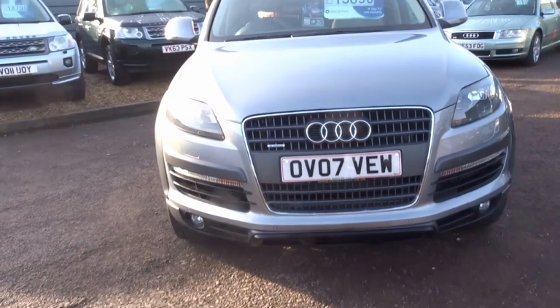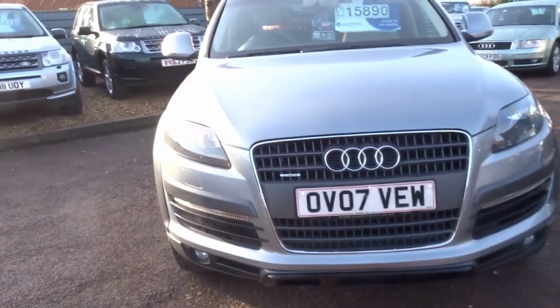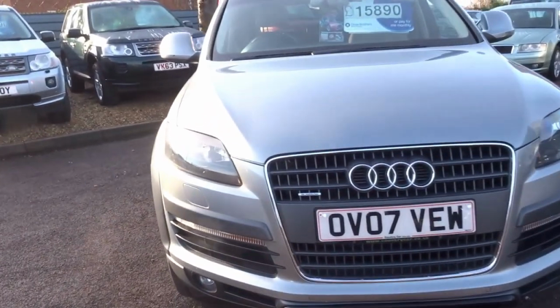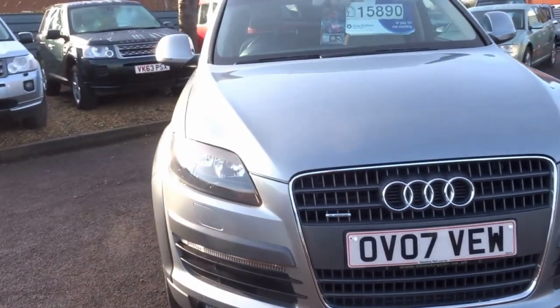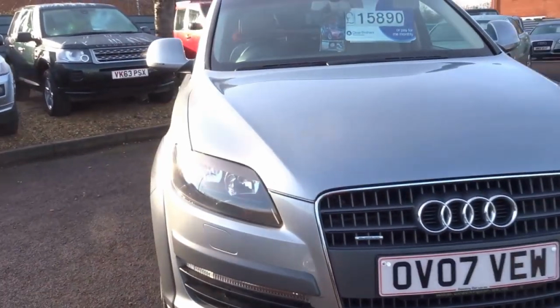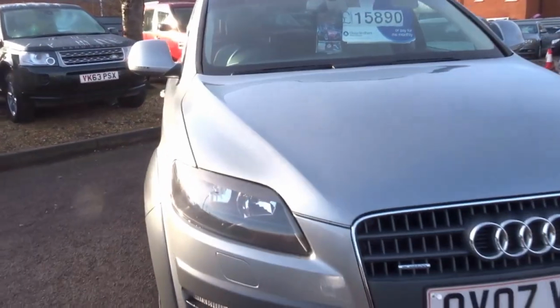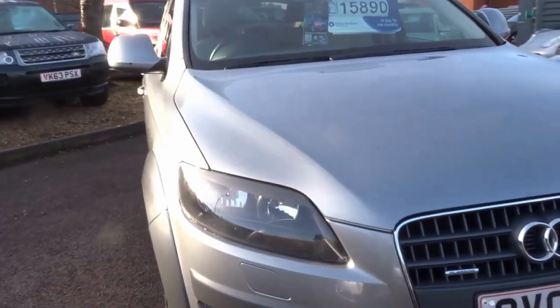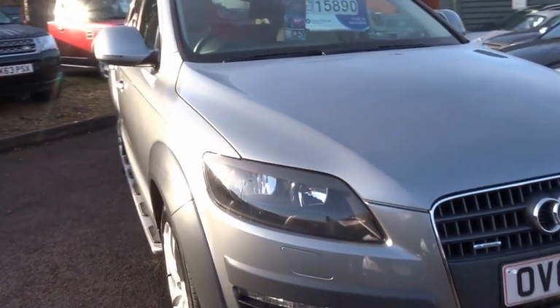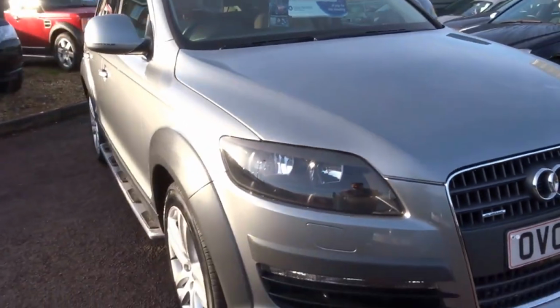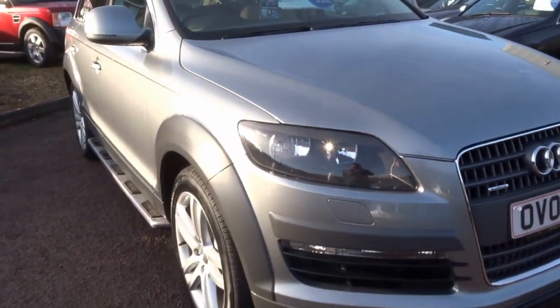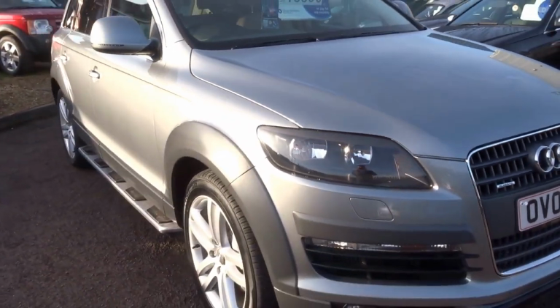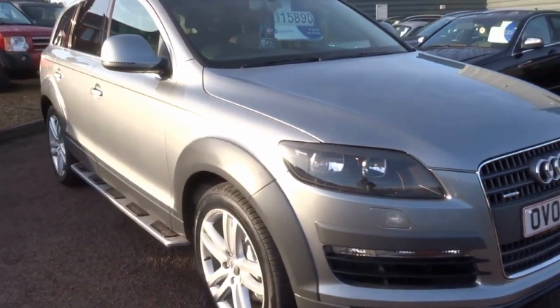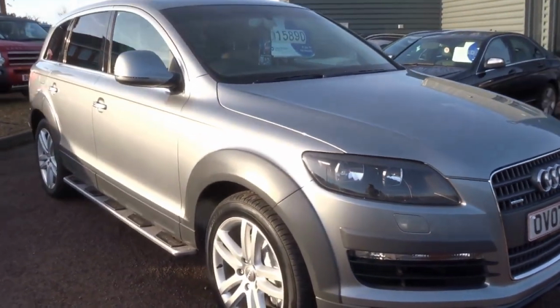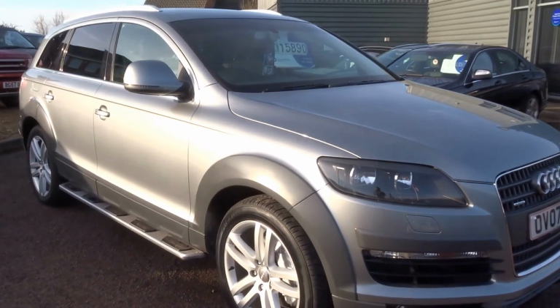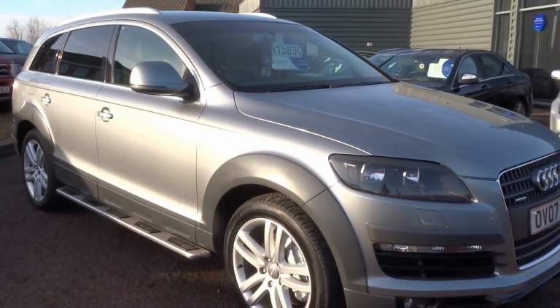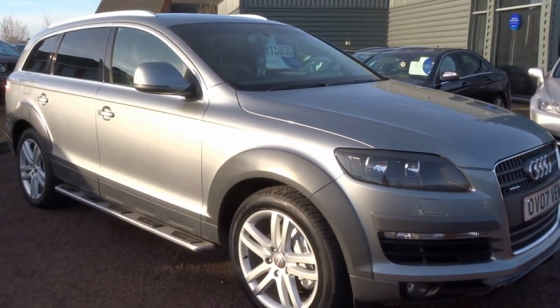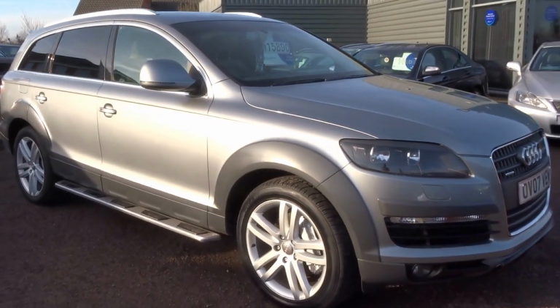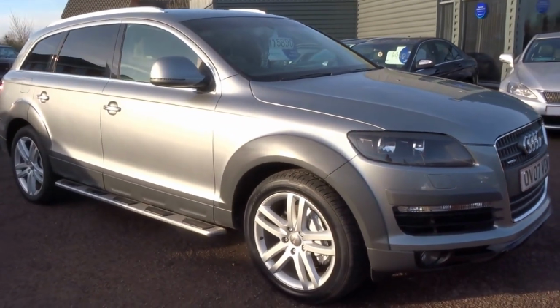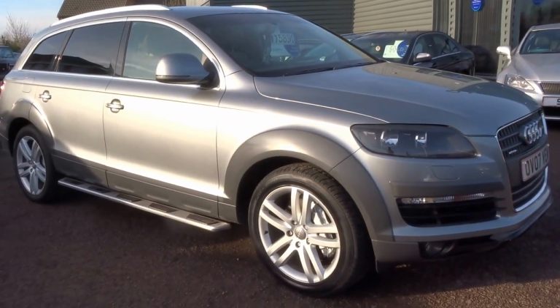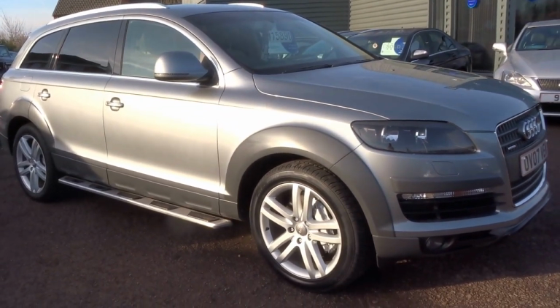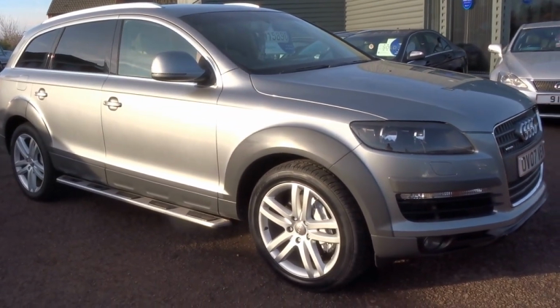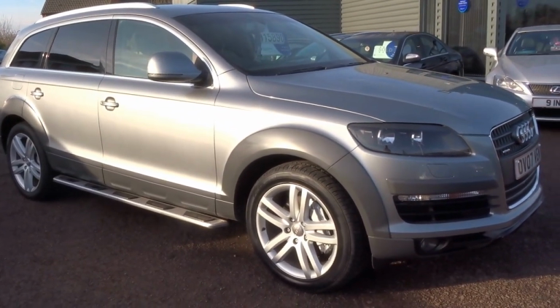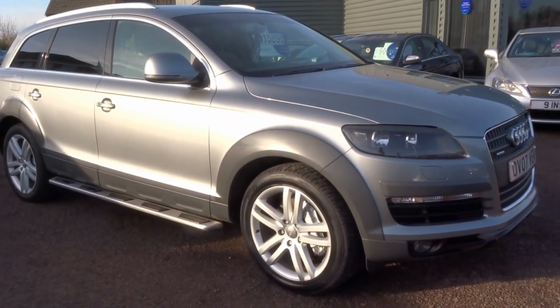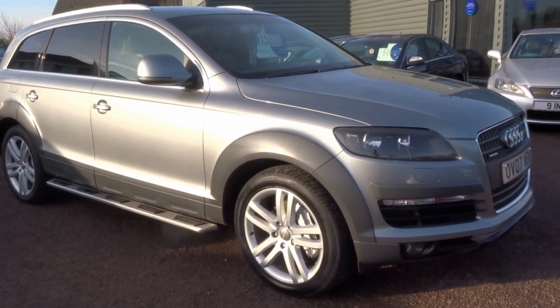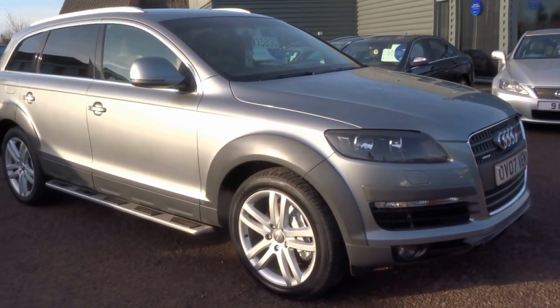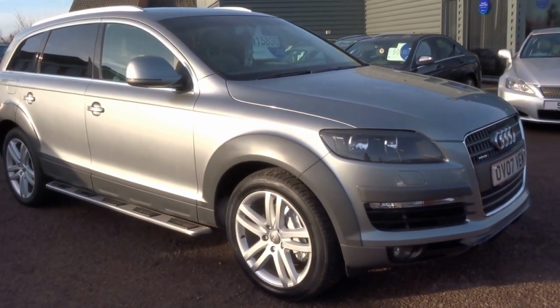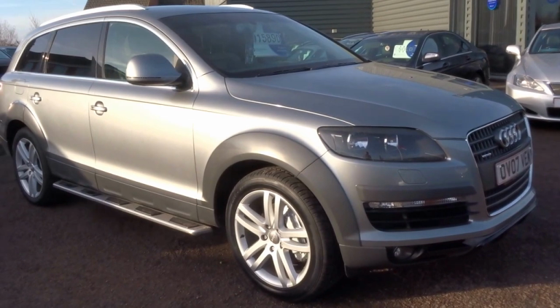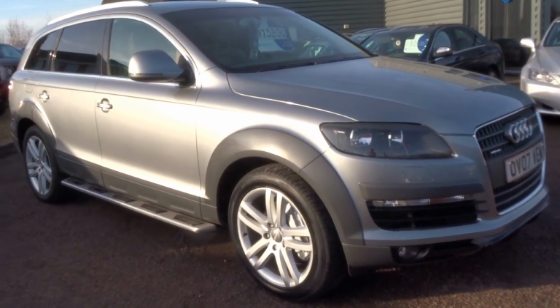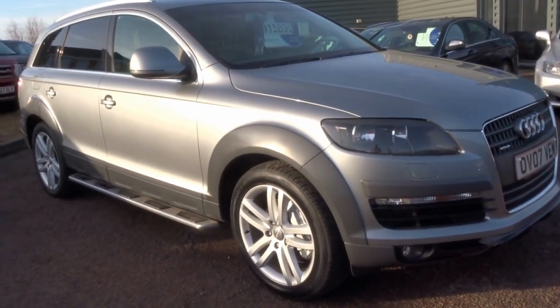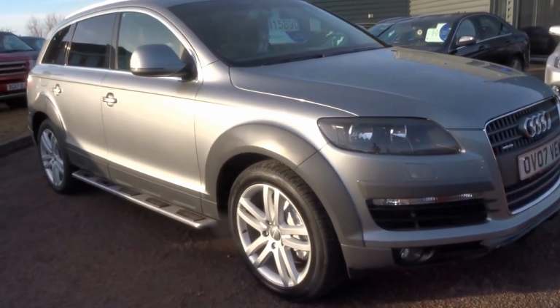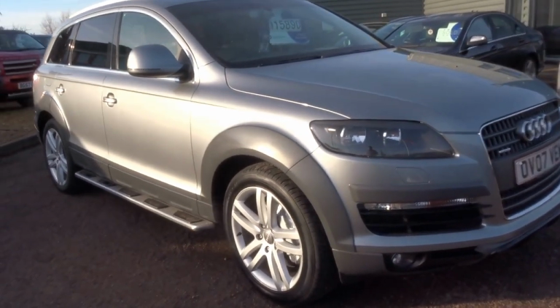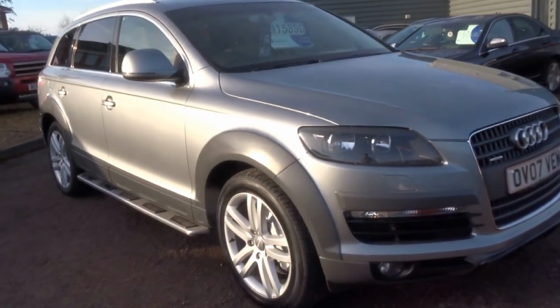The car's advertised for £15,890. If you'd like to give us a call and arrange a test drive, that's absolutely fine — come and view the car, you won't be disappointed. I hope you enjoy the video and speak to you soon. Thank you.